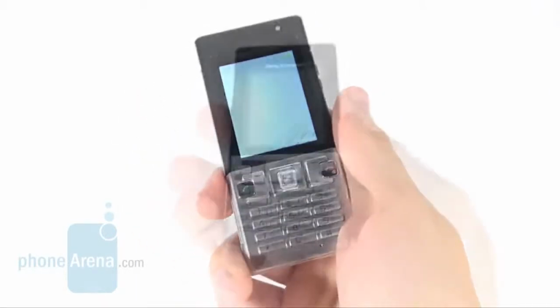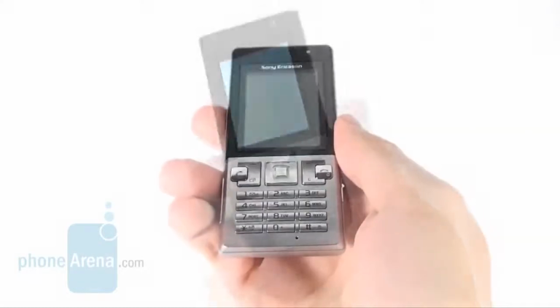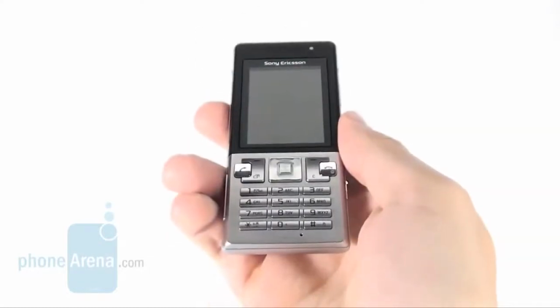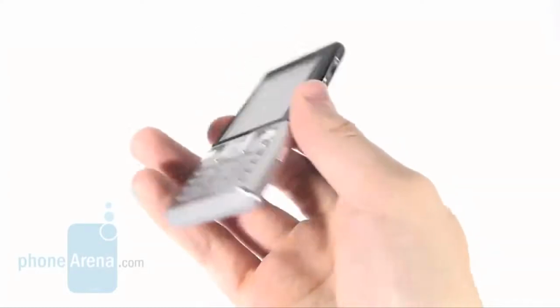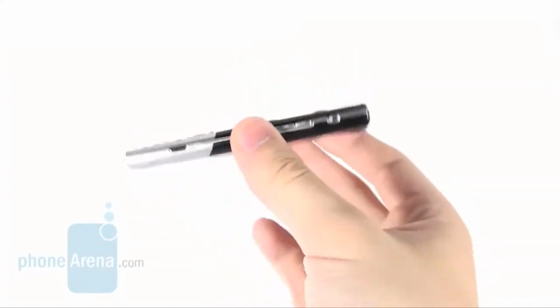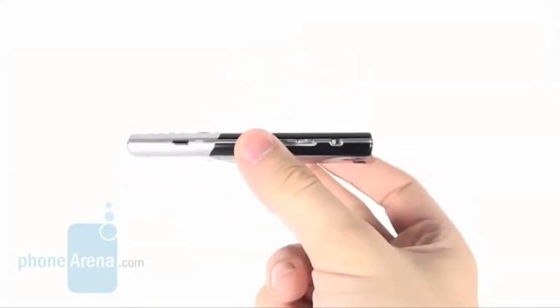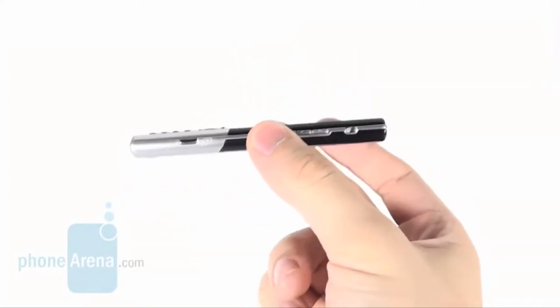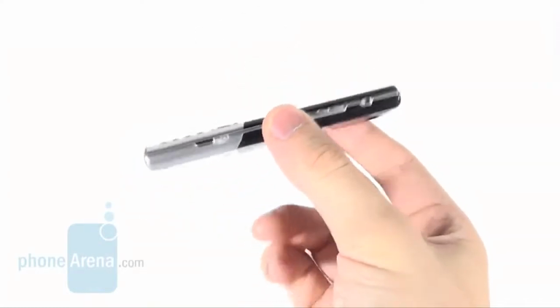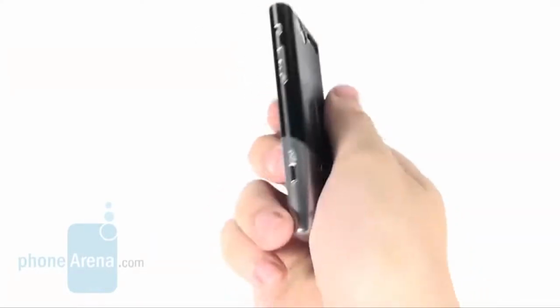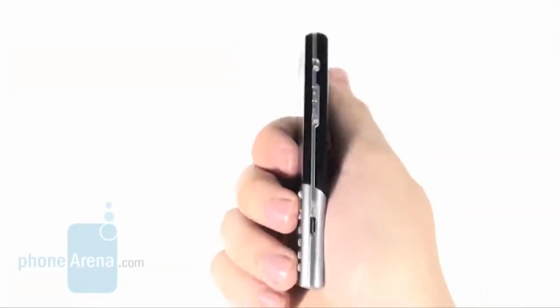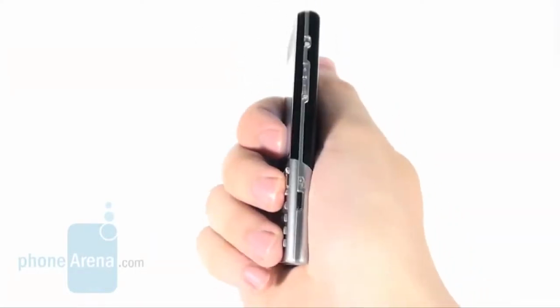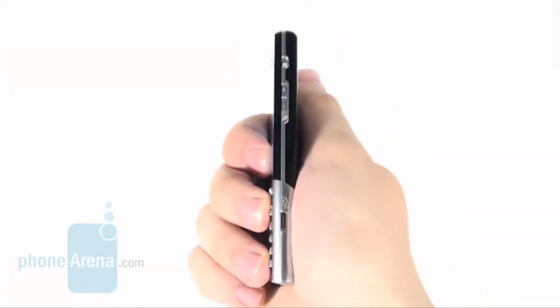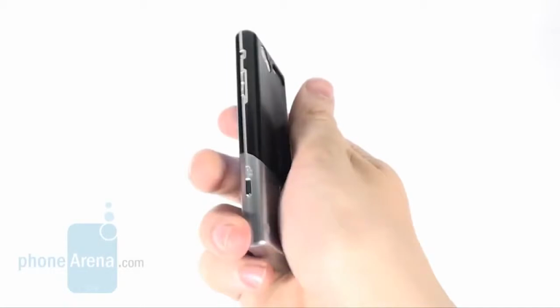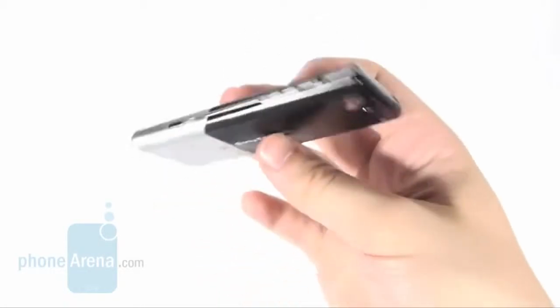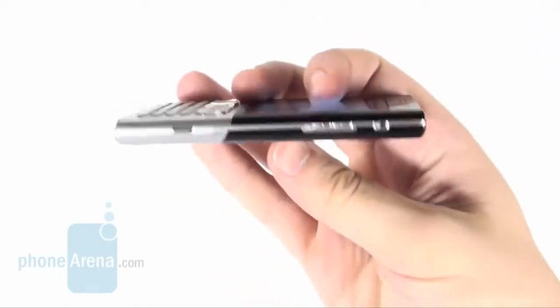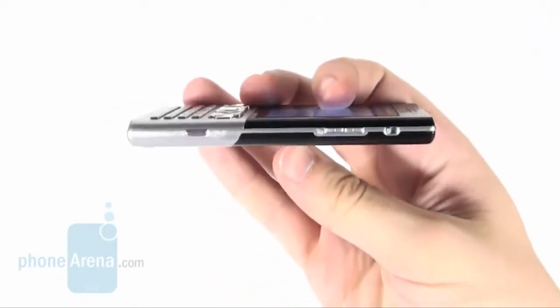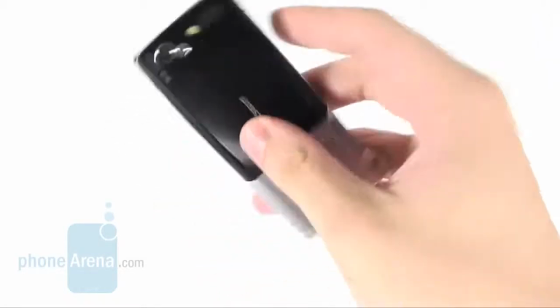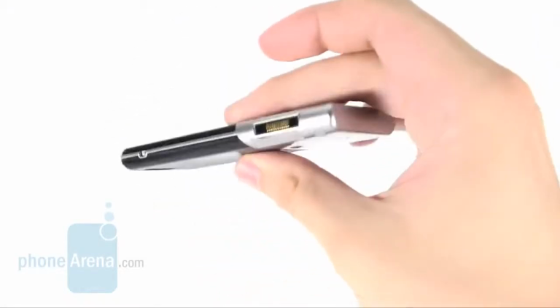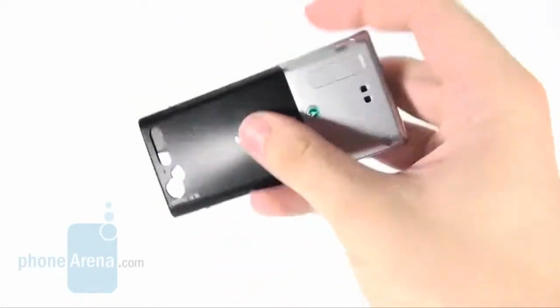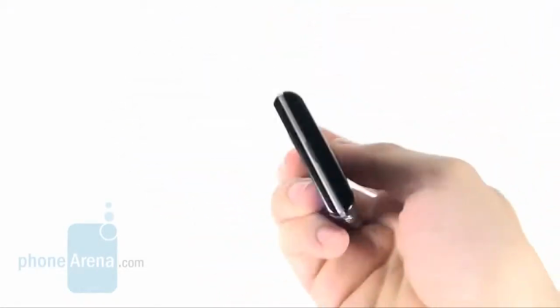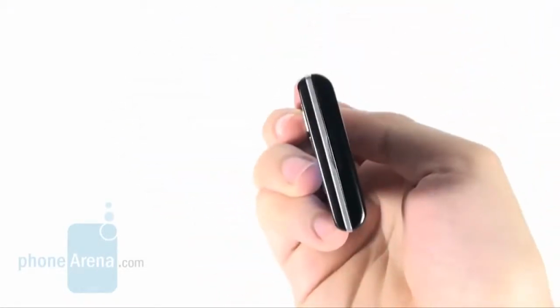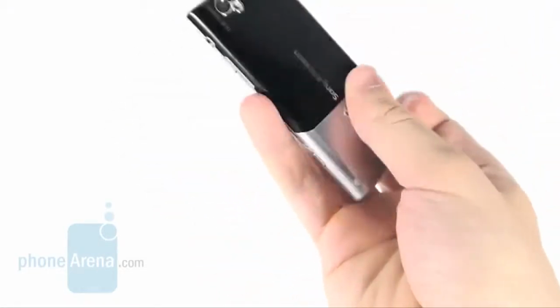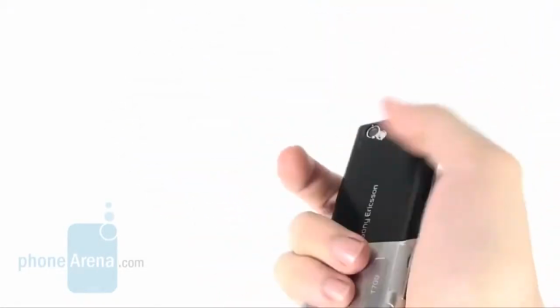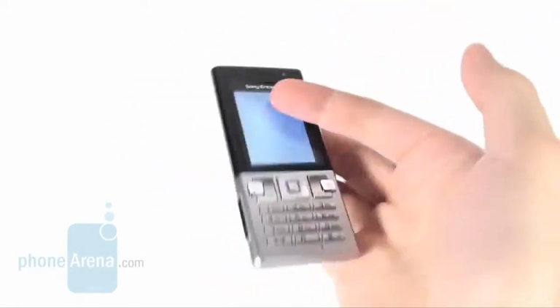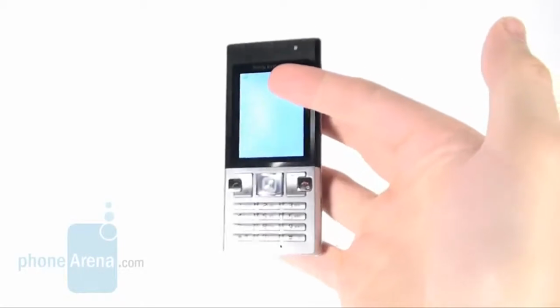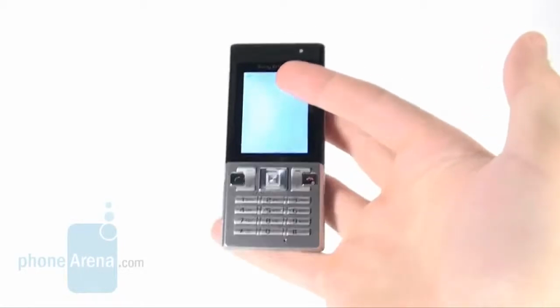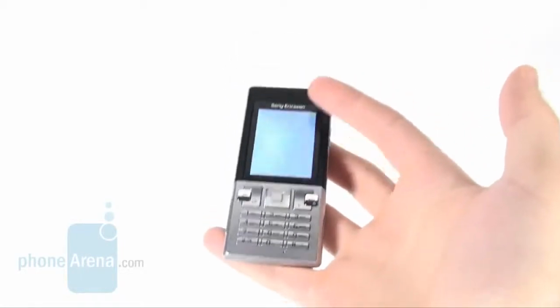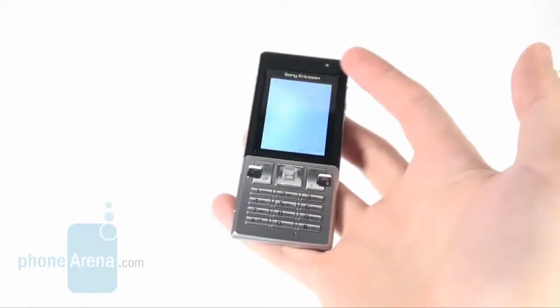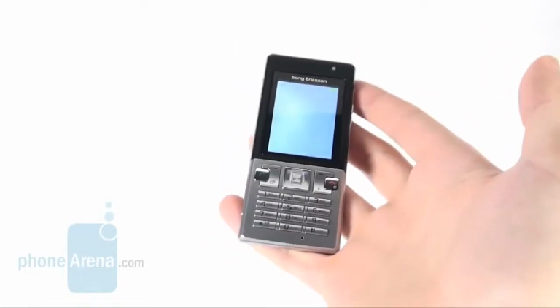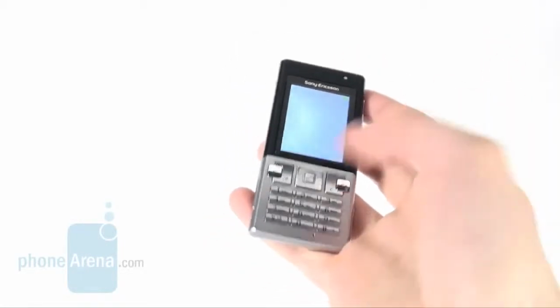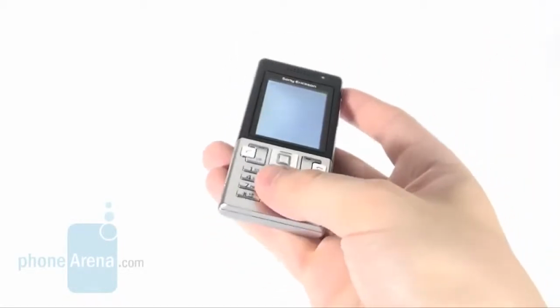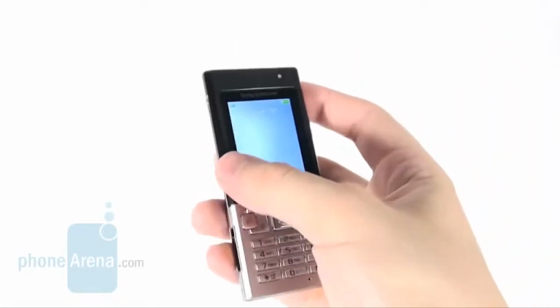The T700 is remarkably thin, which makes it look quite stylish and comfy to carry around. Moreover, the color options it comes in, along with the materials it's been made of, contribute to its appealing overall look.